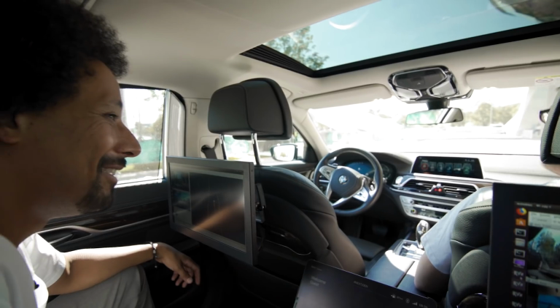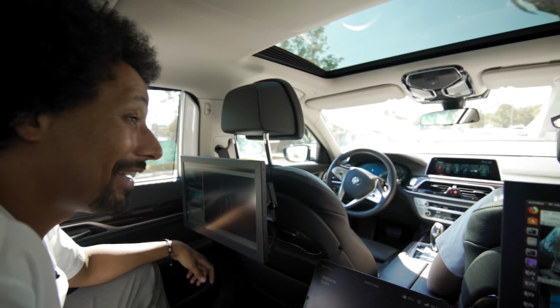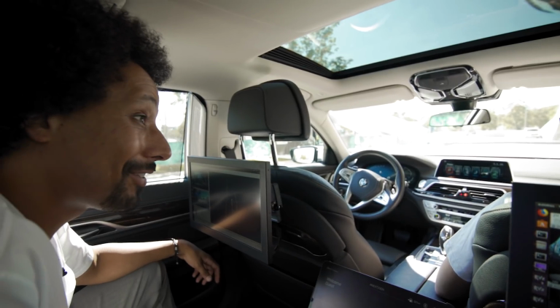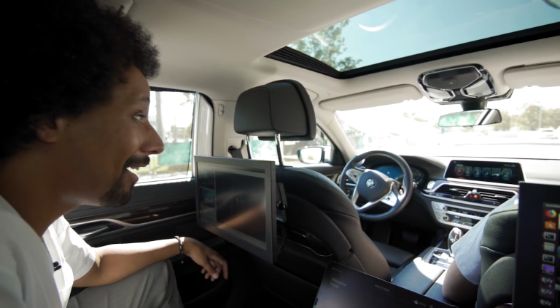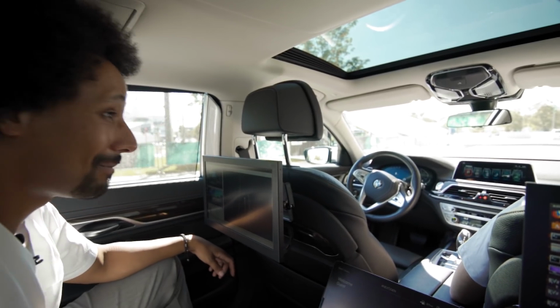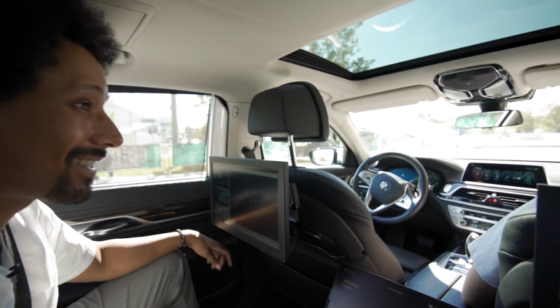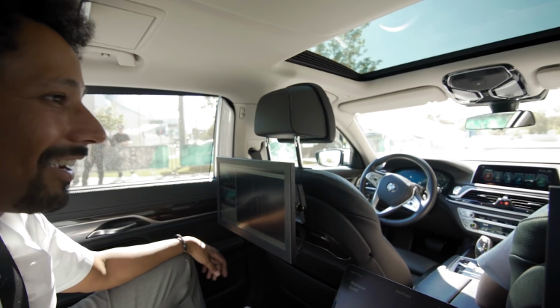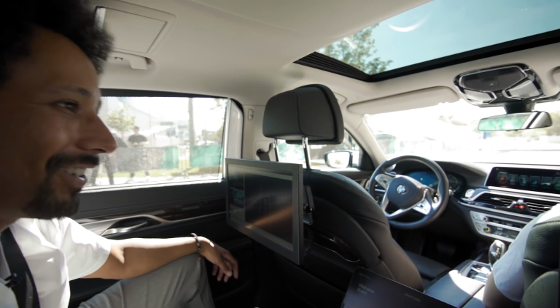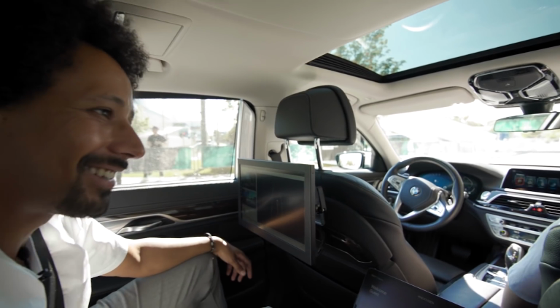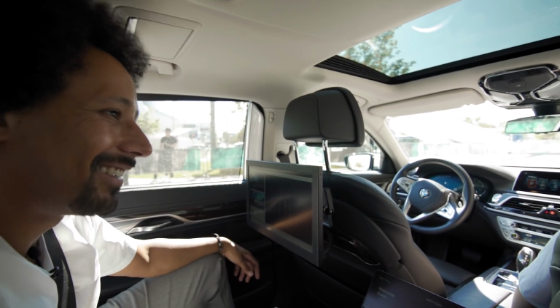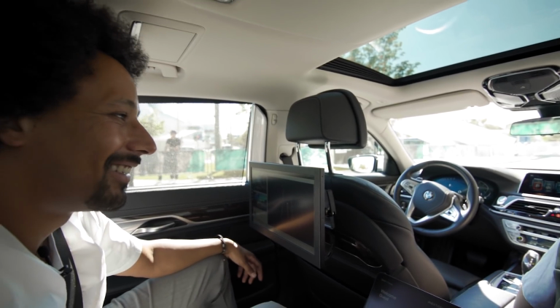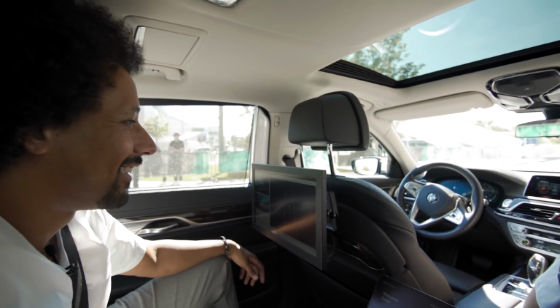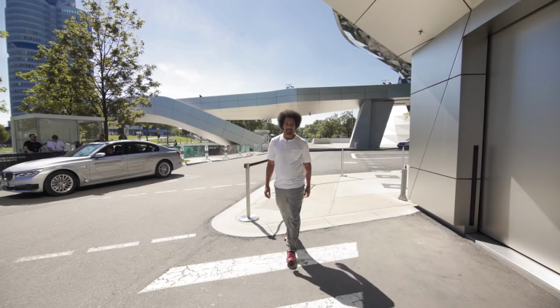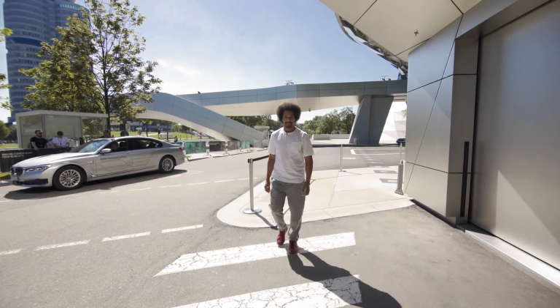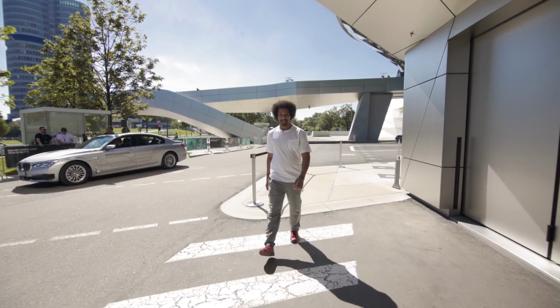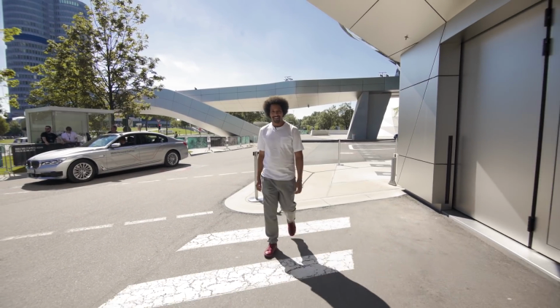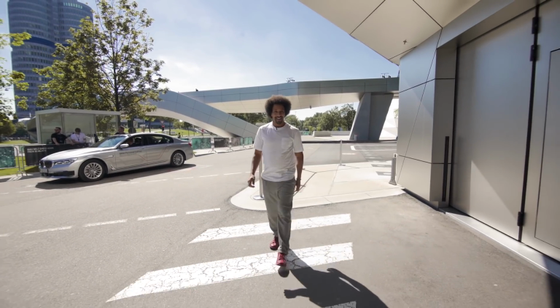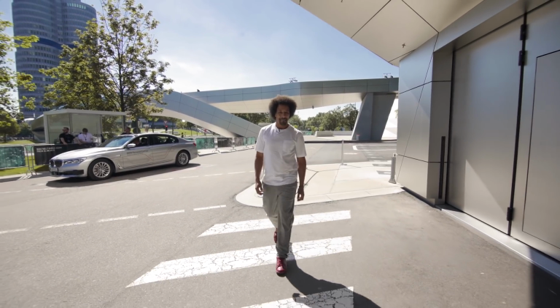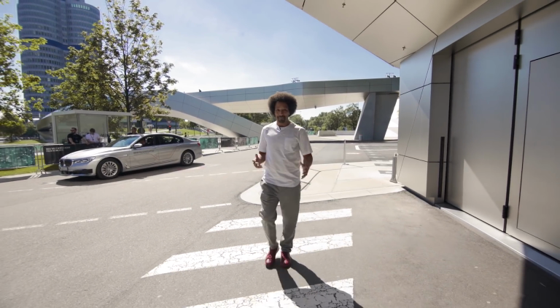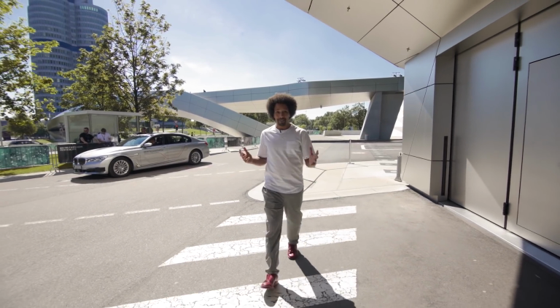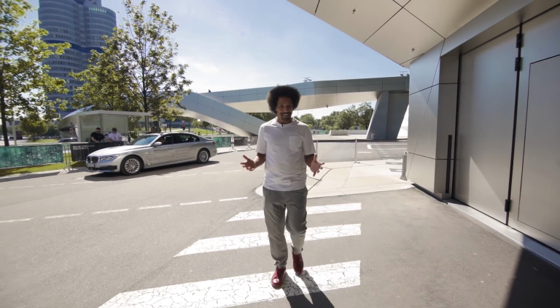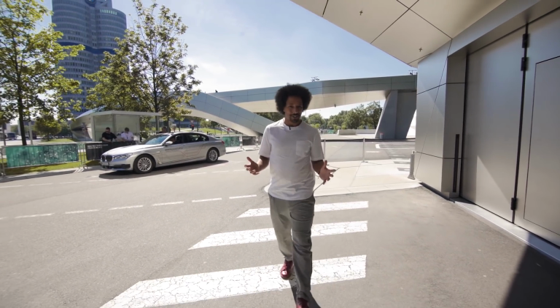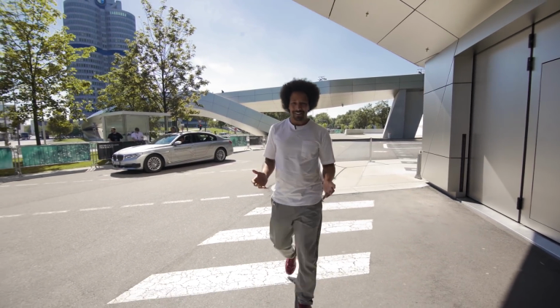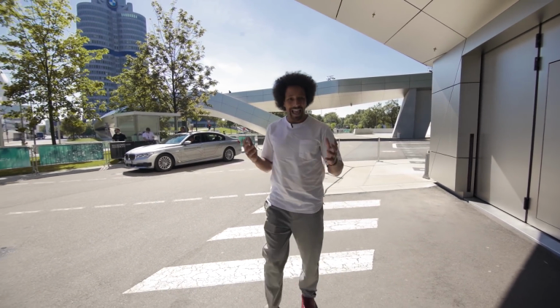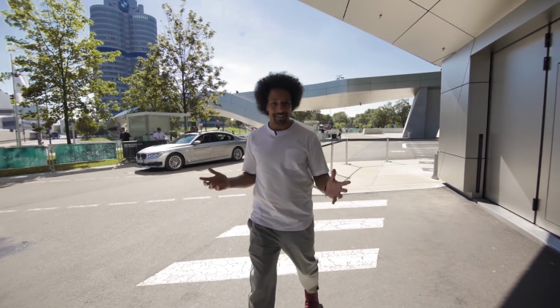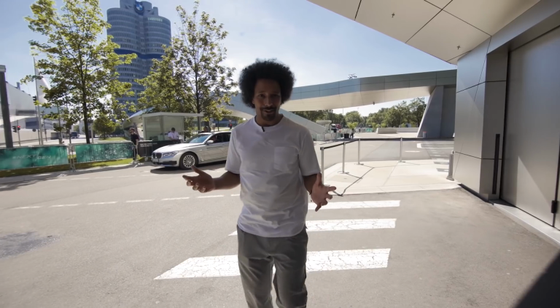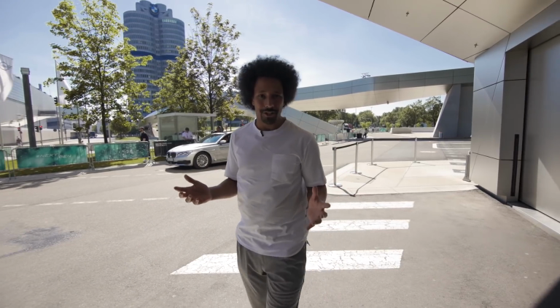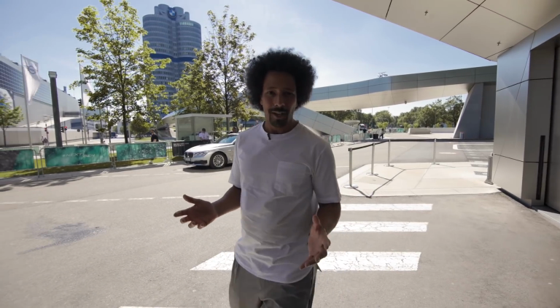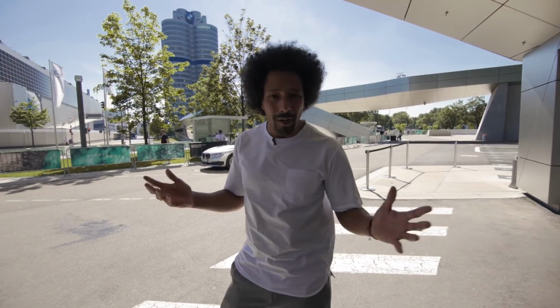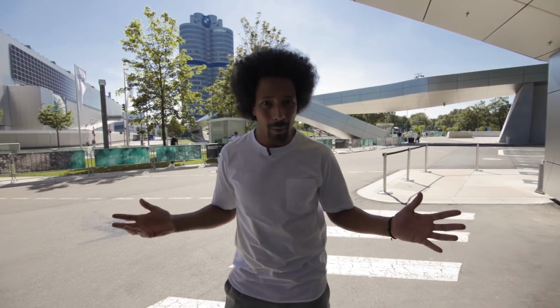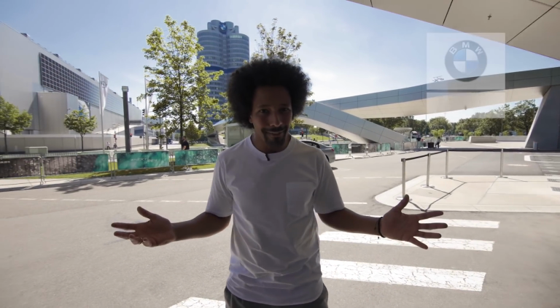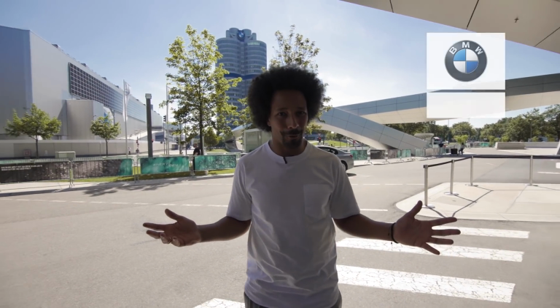Thanks for the ride. It was amazing. I enjoyed it. You're welcome. BMW has the vision. They have the technology. What are we waiting for?